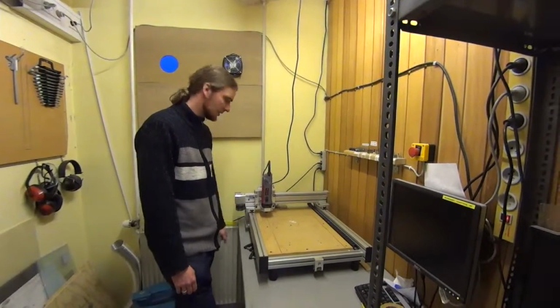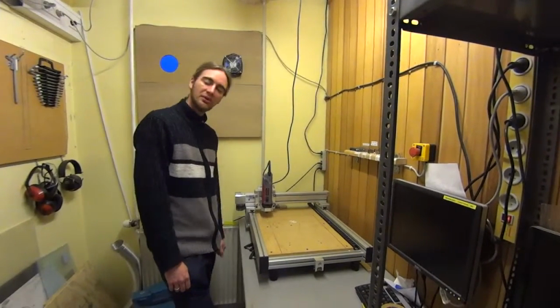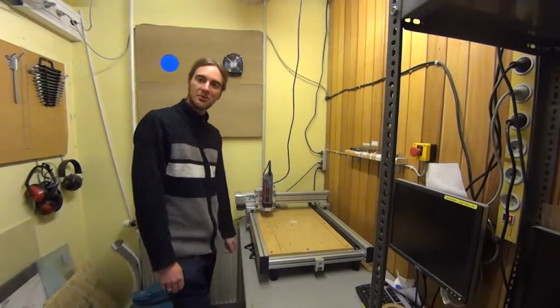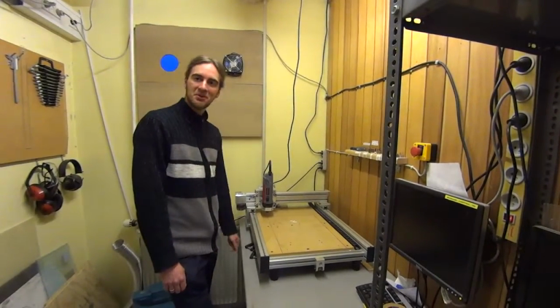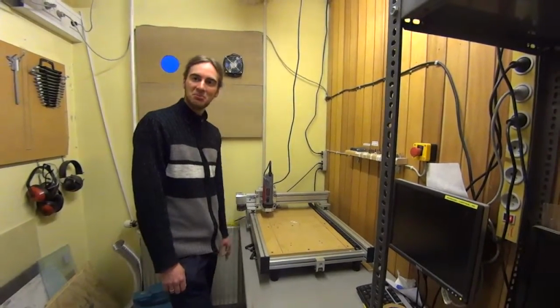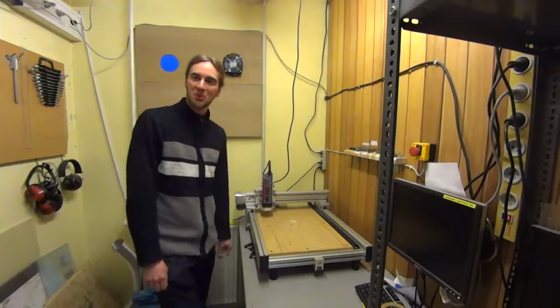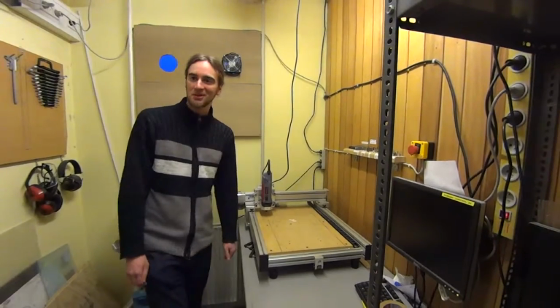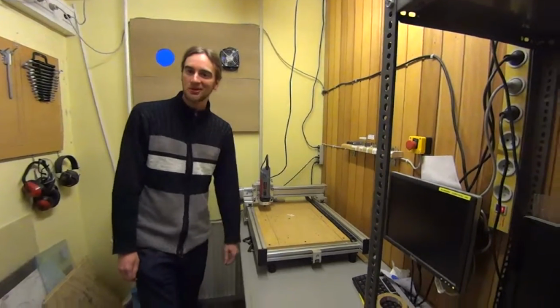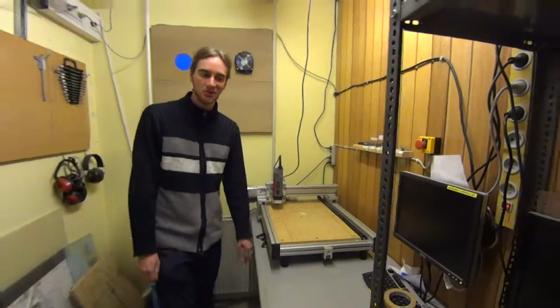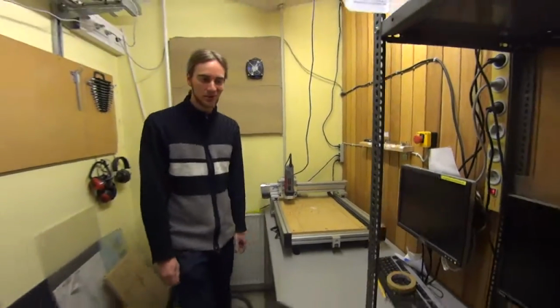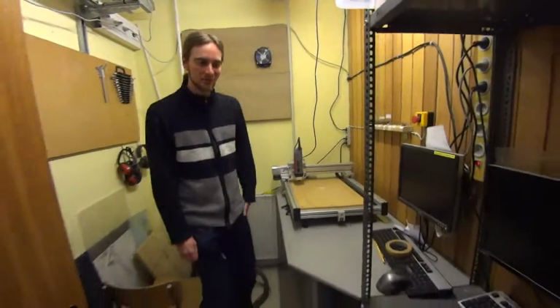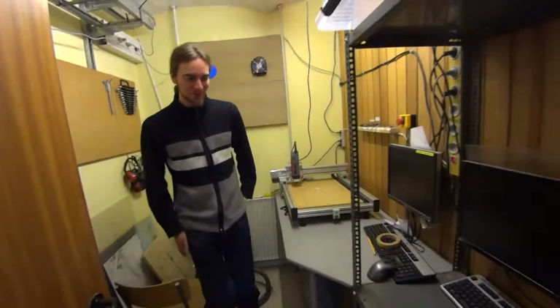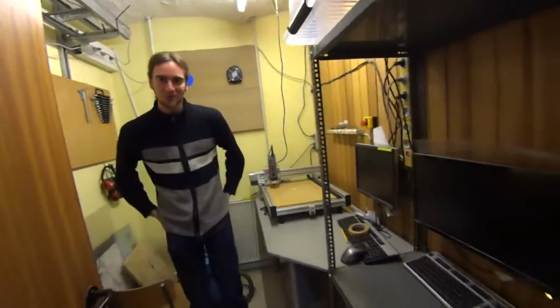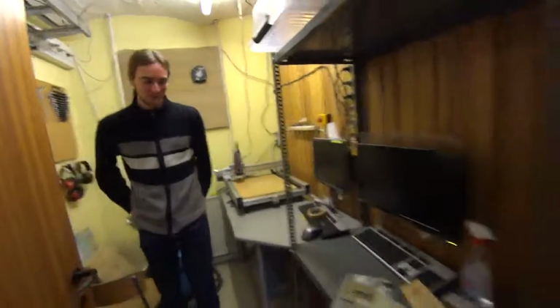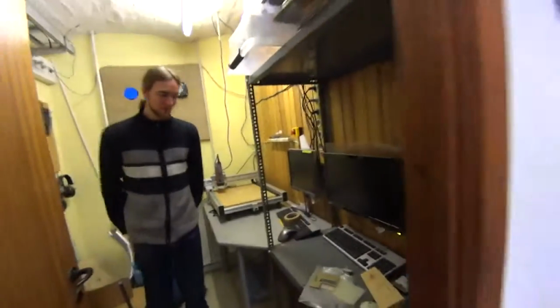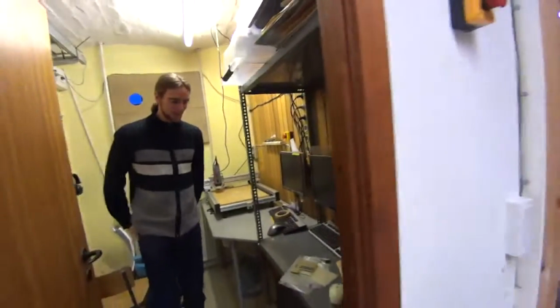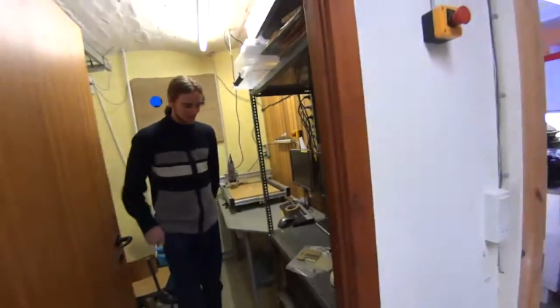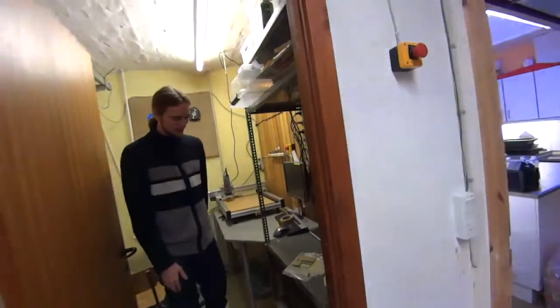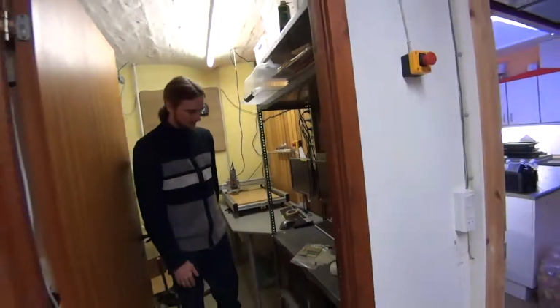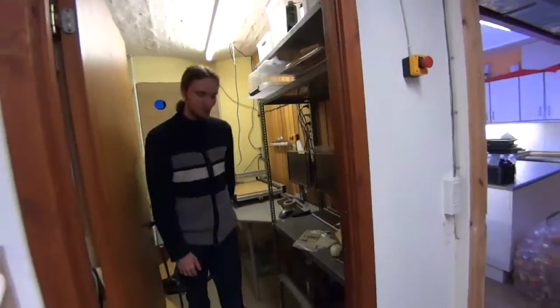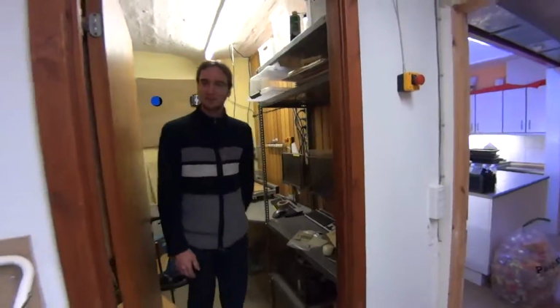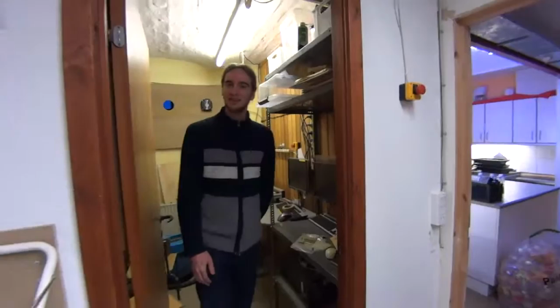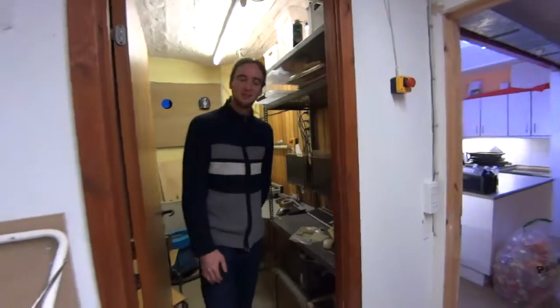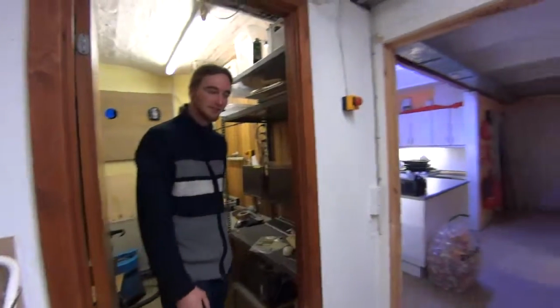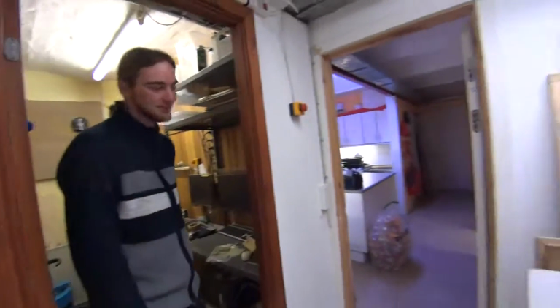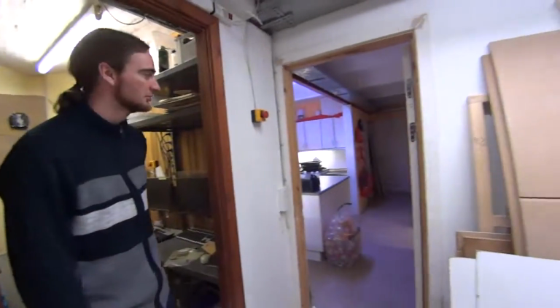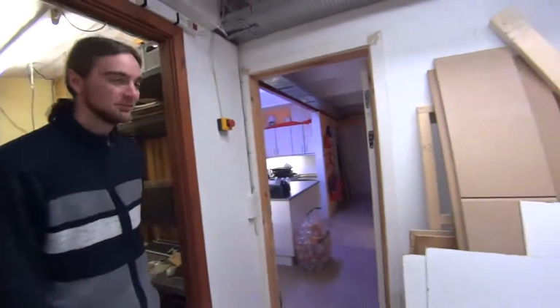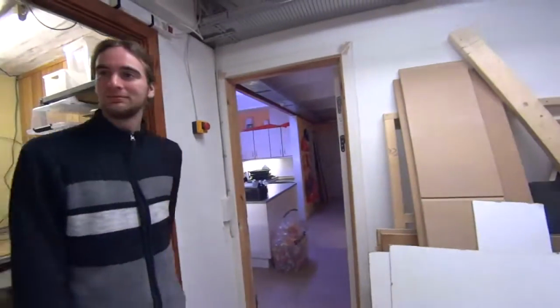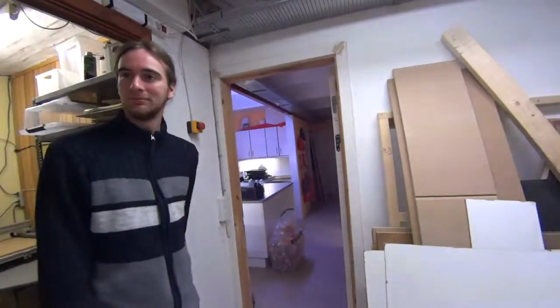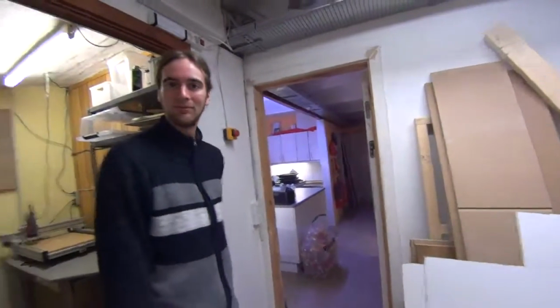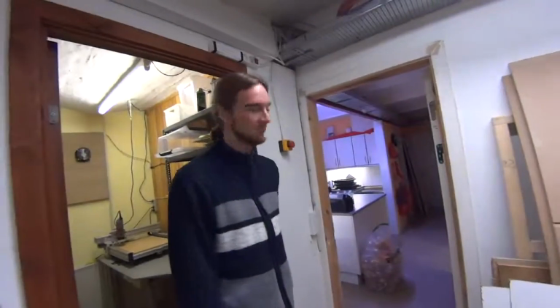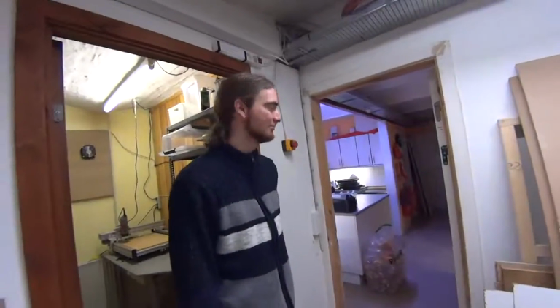That was more or less the tour of the hackerspace. Thank you — really cool!